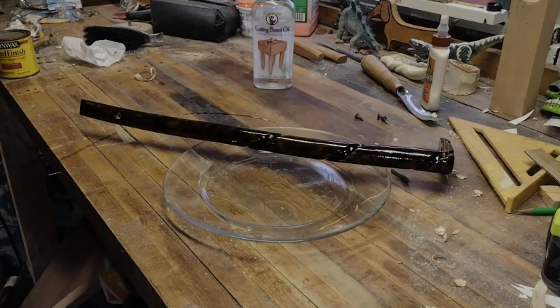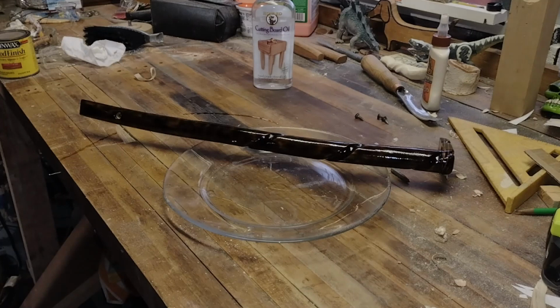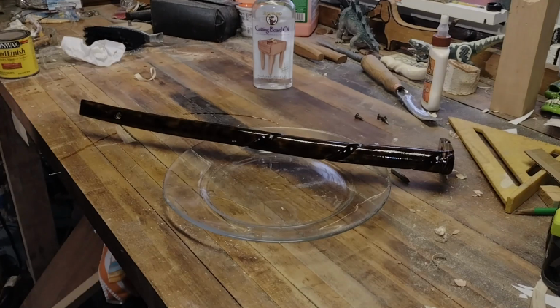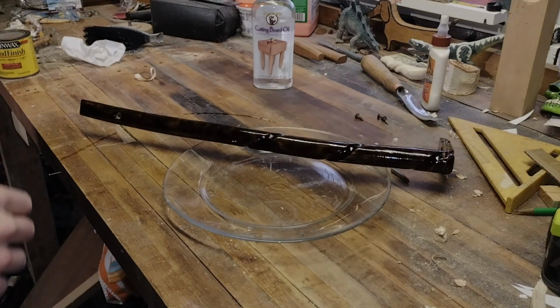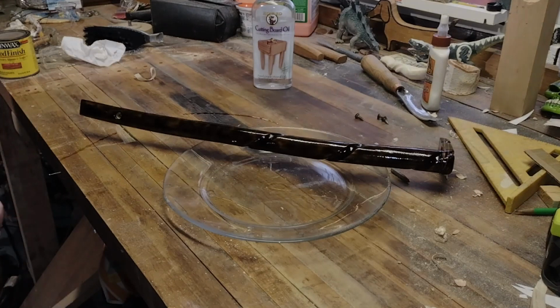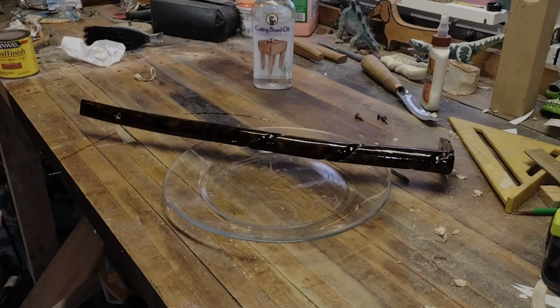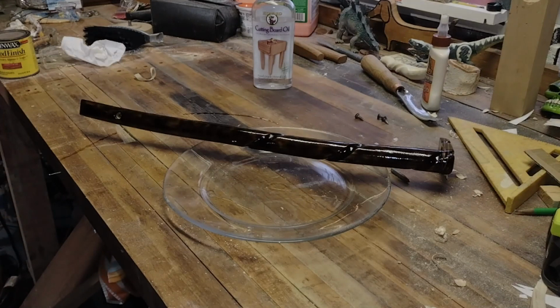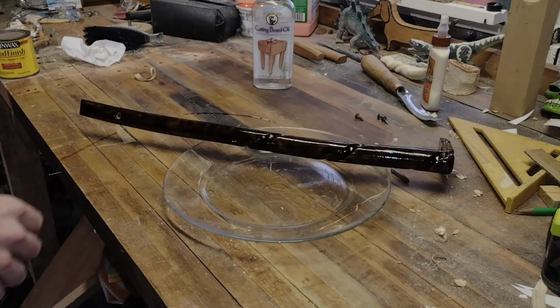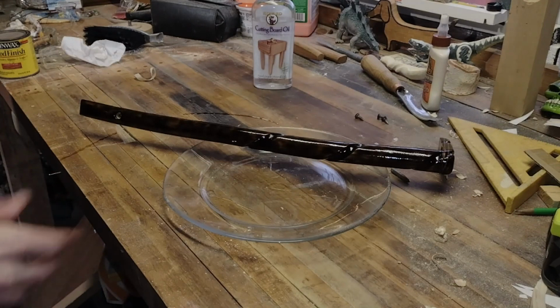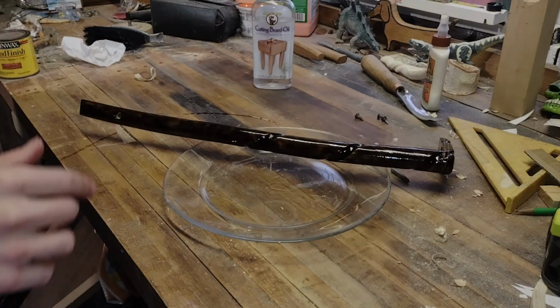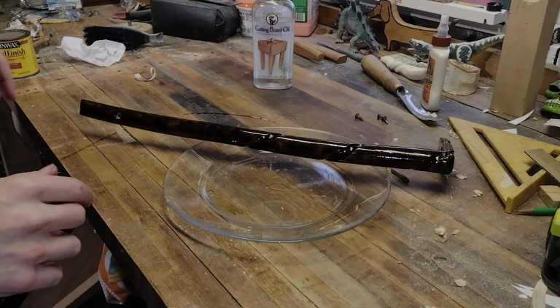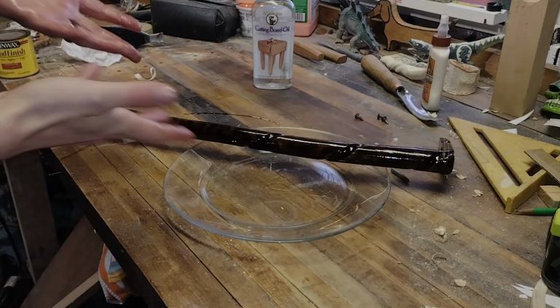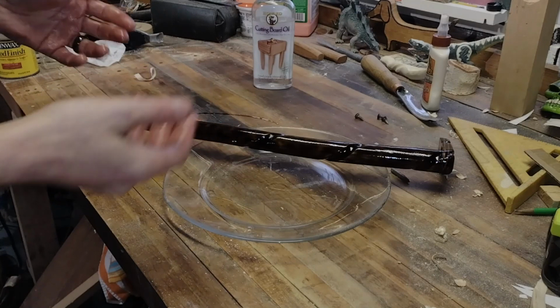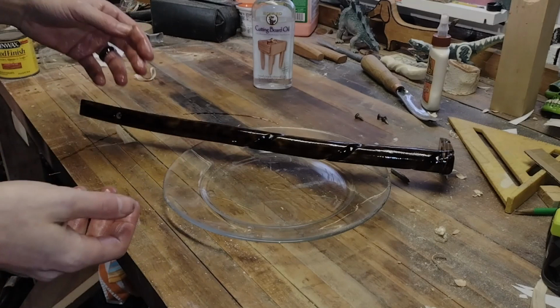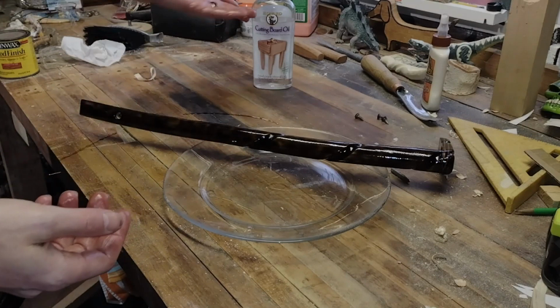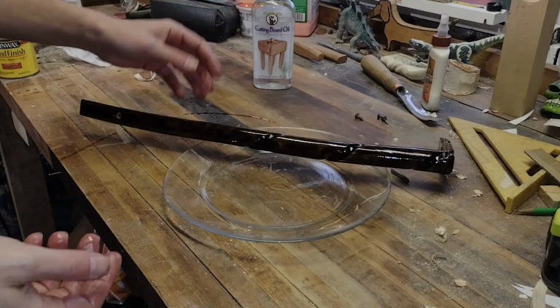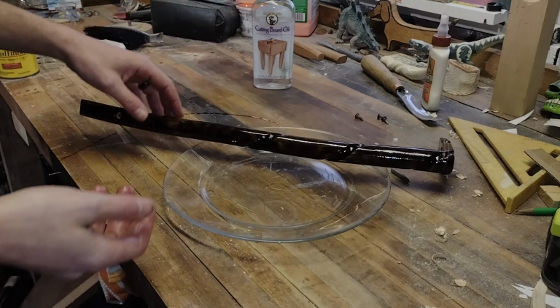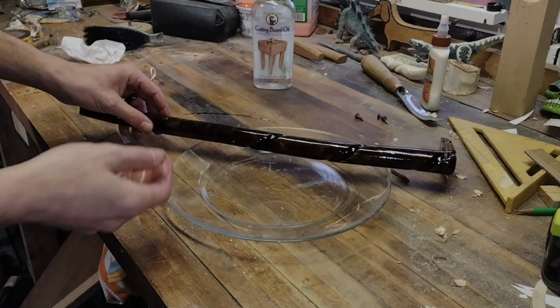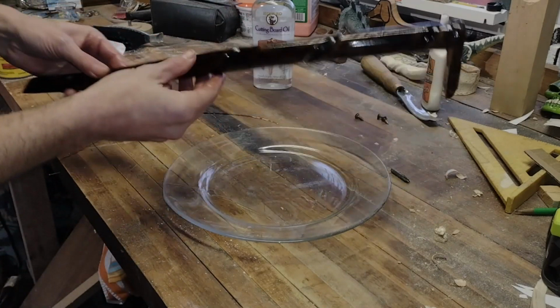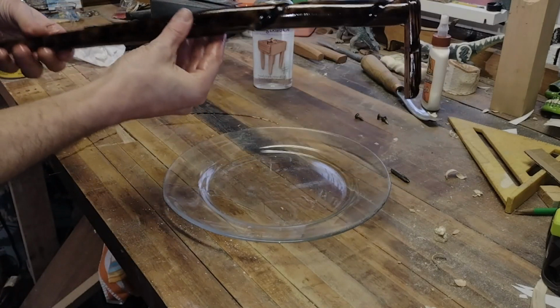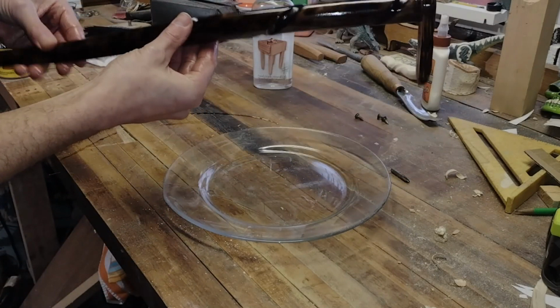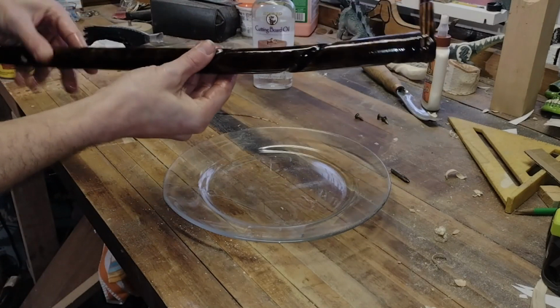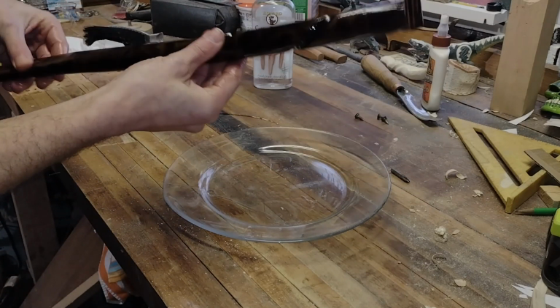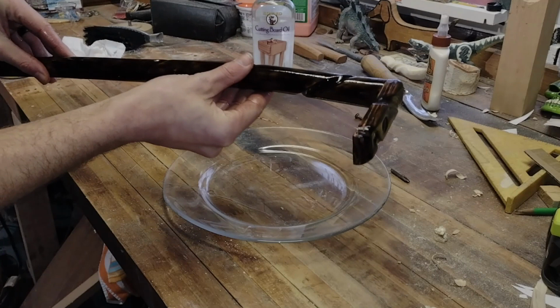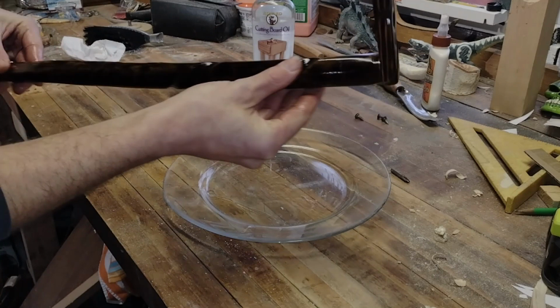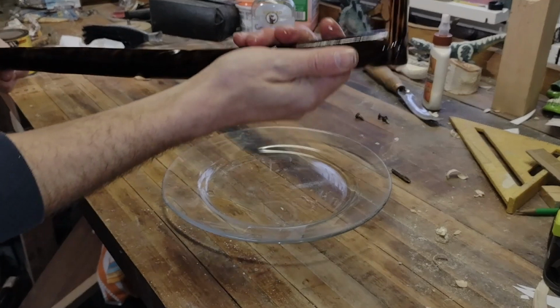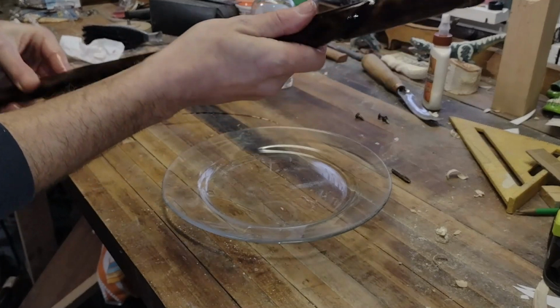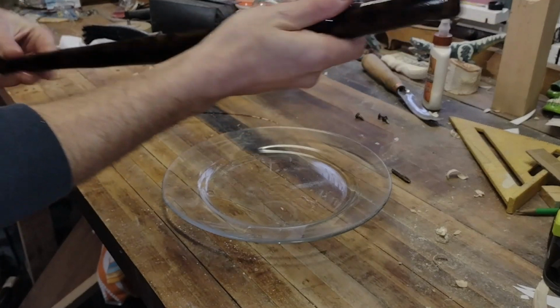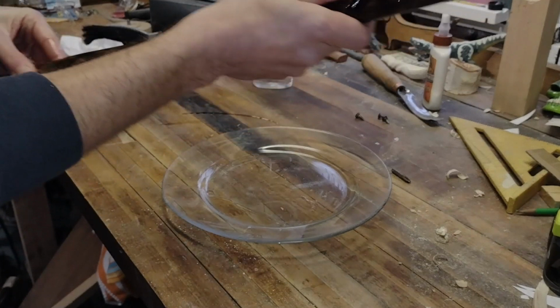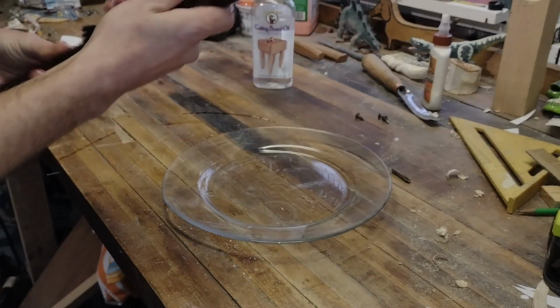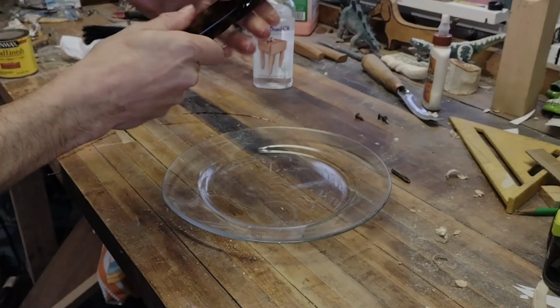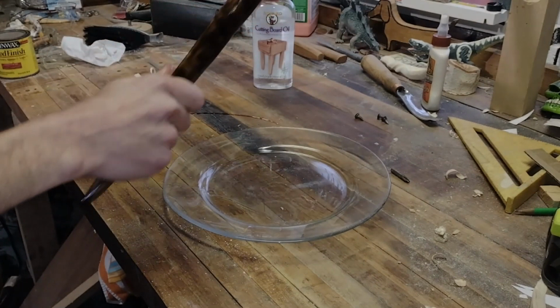After however many hours you felt like putting into it to make it look pretty and however designed you want it to be, add some oil. We used cutting board oil. I already applied a good coat to it — you can really see all that color and grain structure popping.